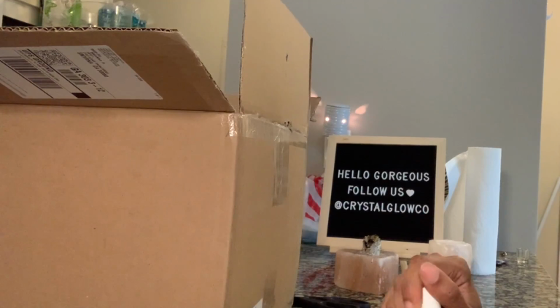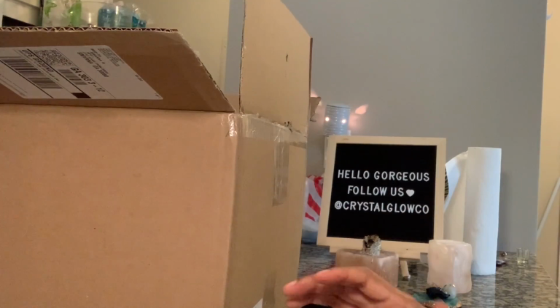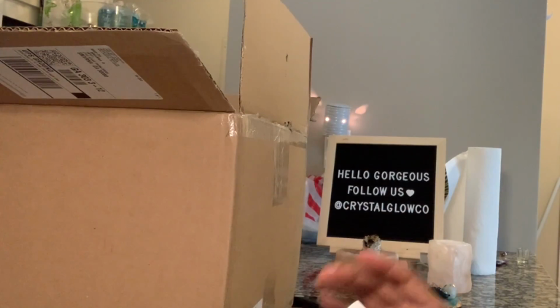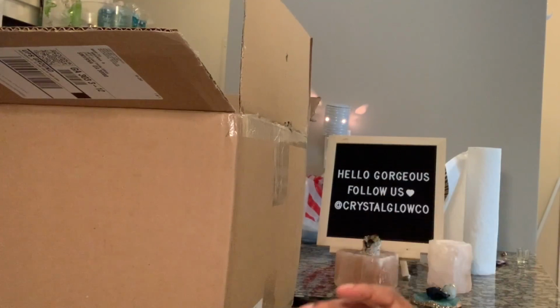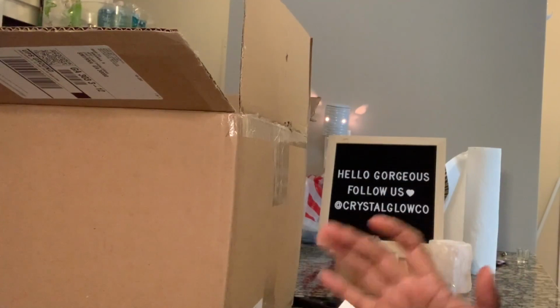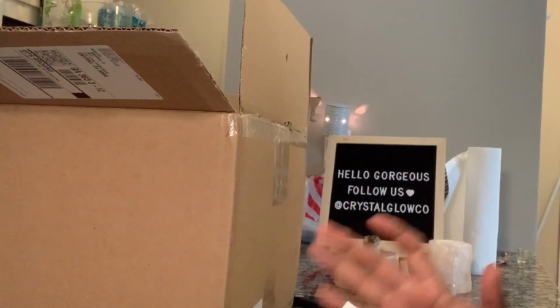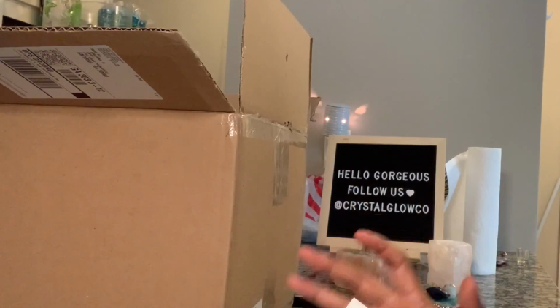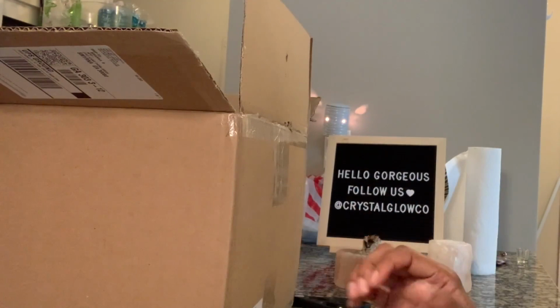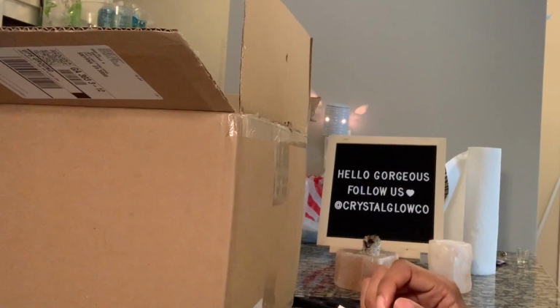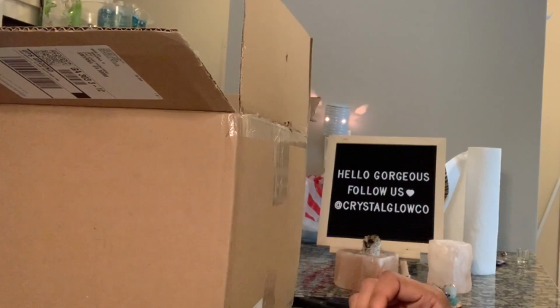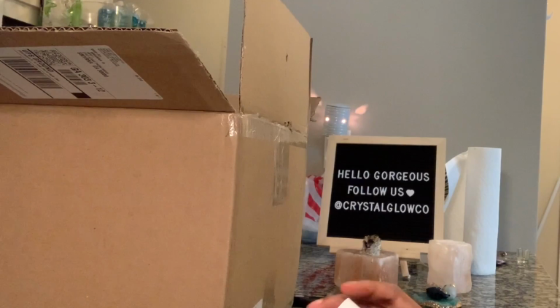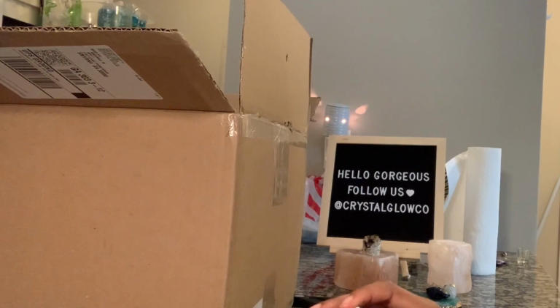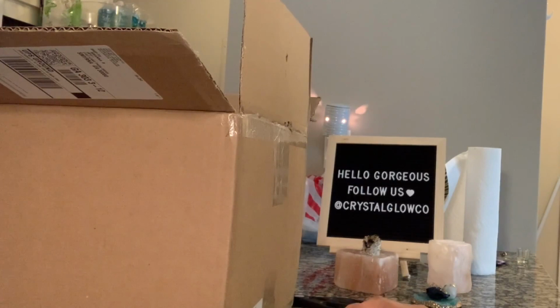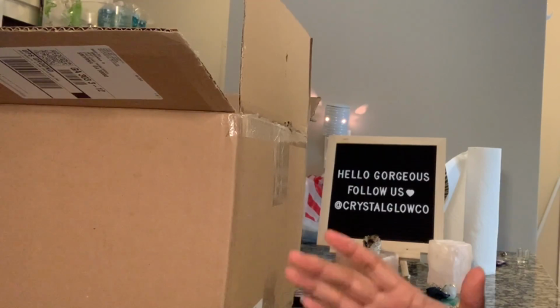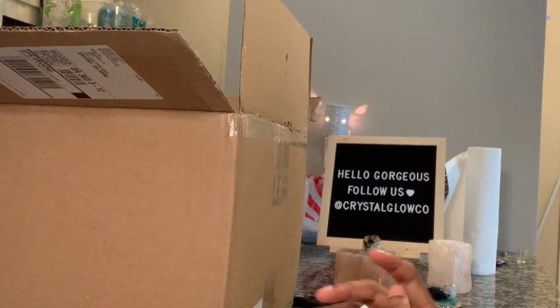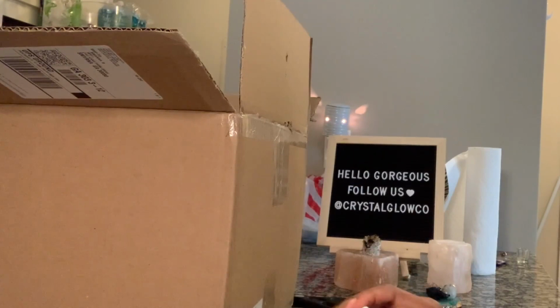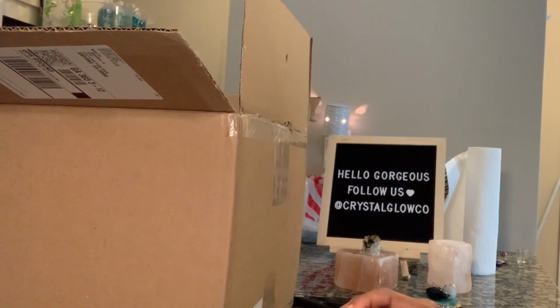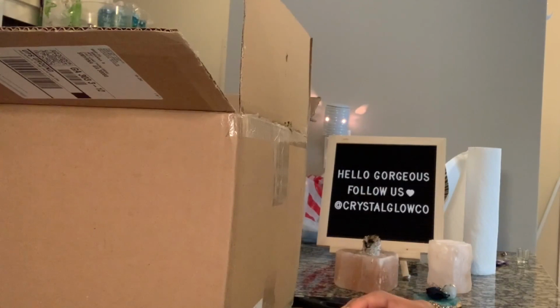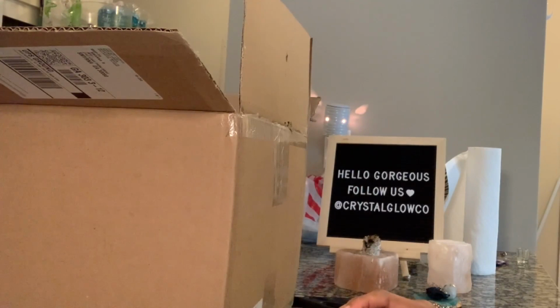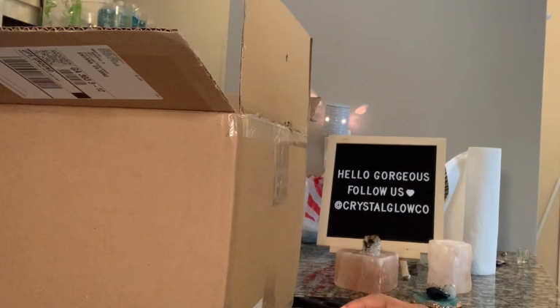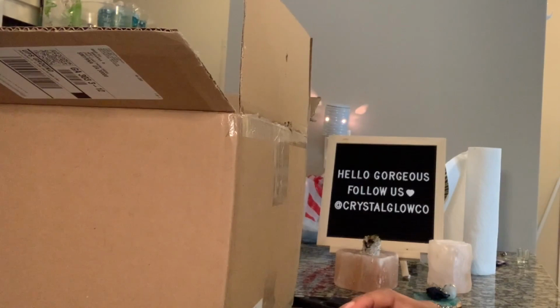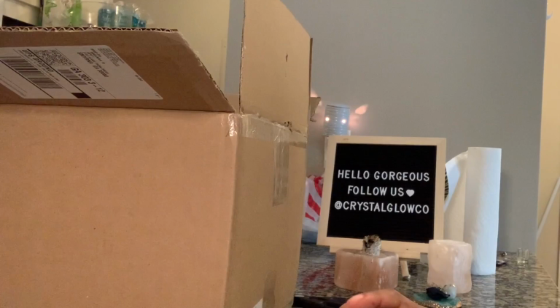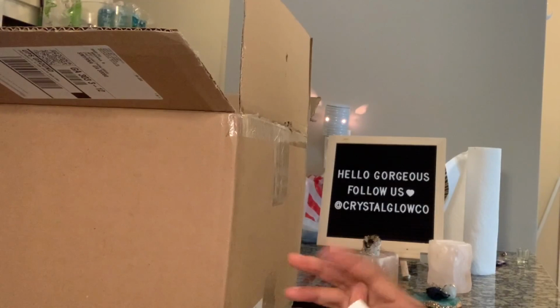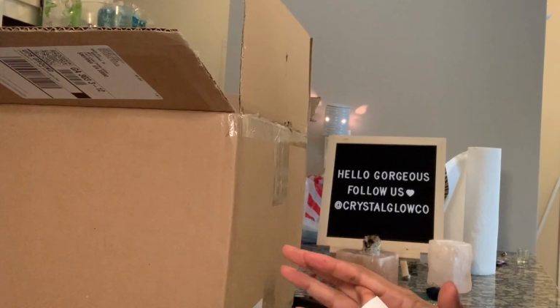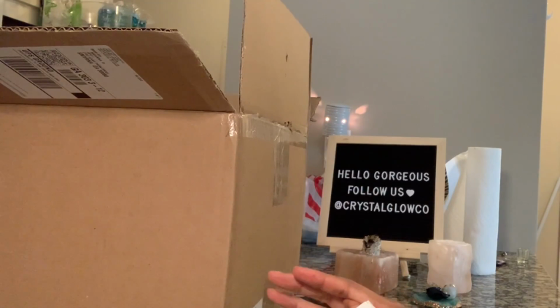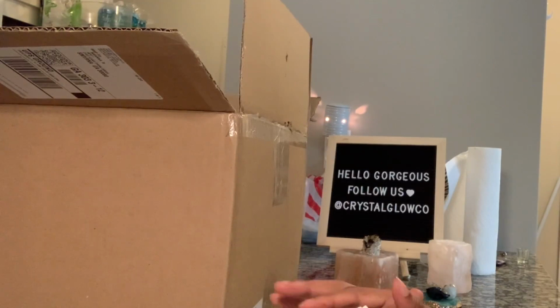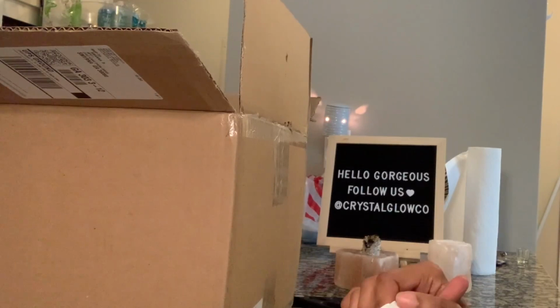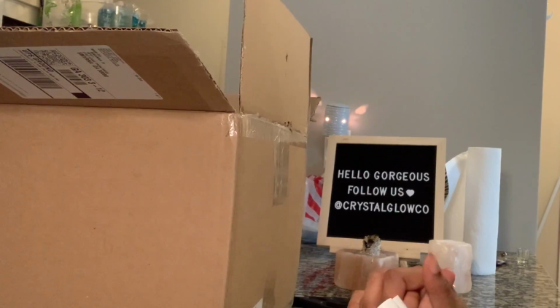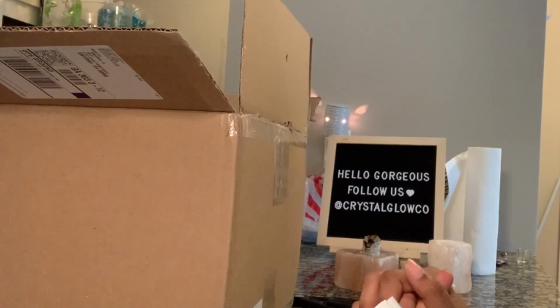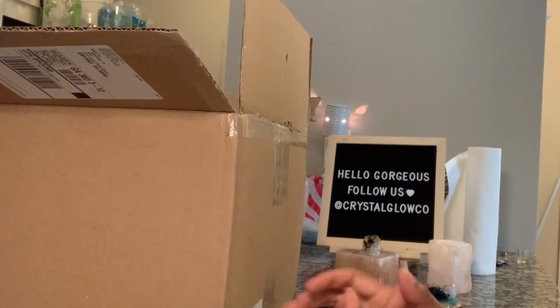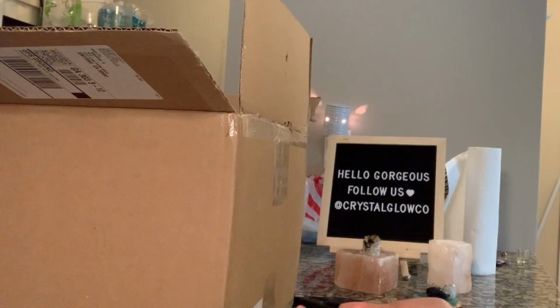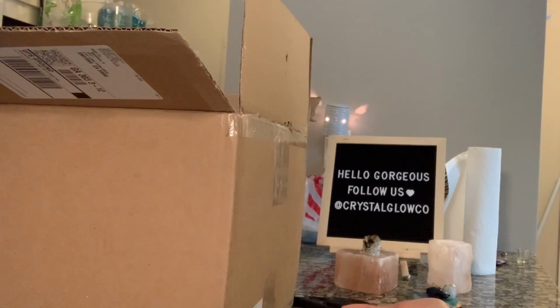Hi guys, so I'm doing a quick unboxing video today. I did get about $161 of stuff from naturesgarden.com. They're going to be used for my body butters, my body scrubs, as well as my glosses.